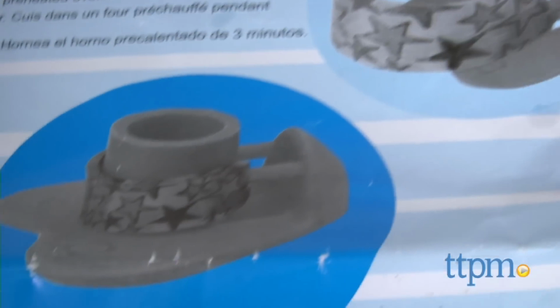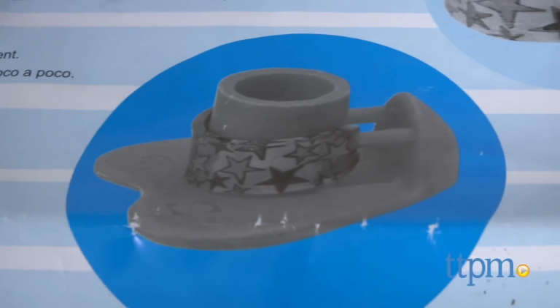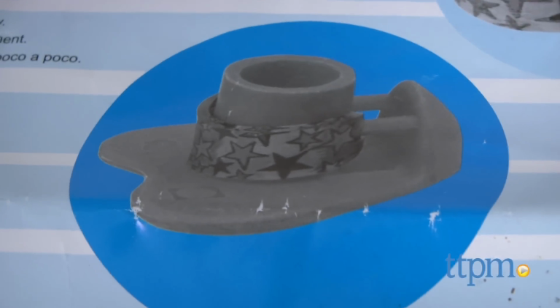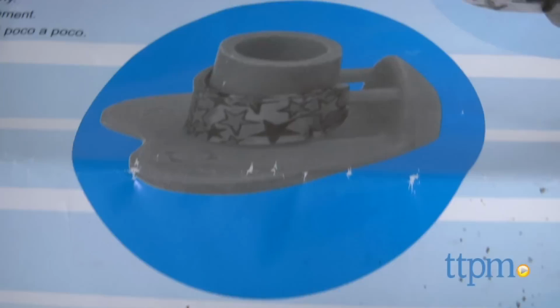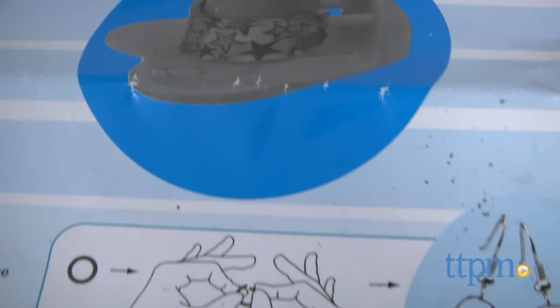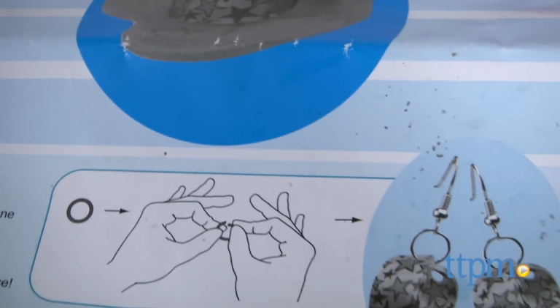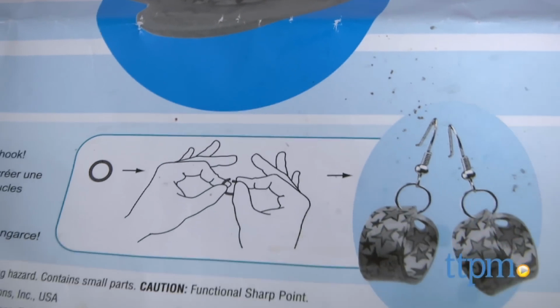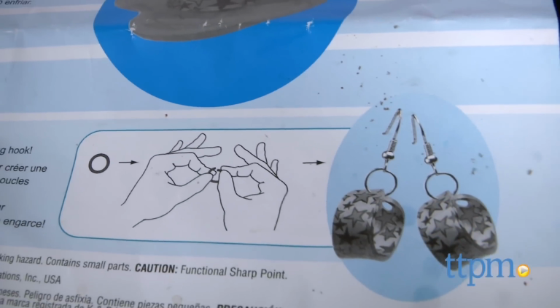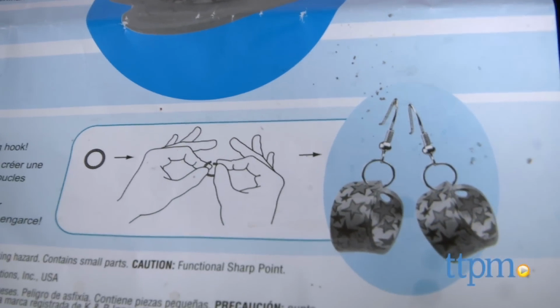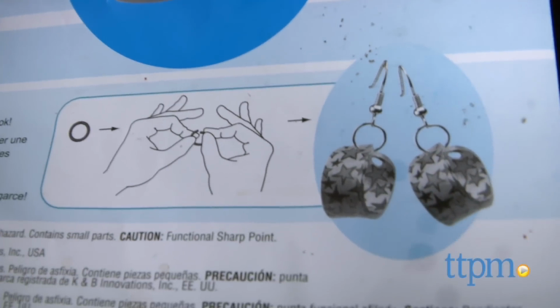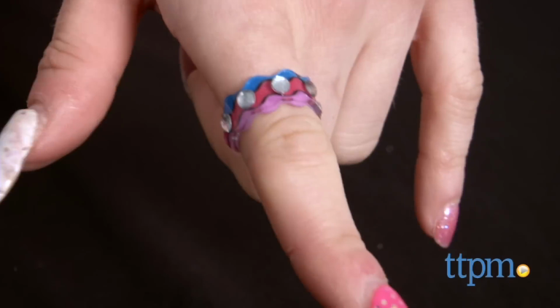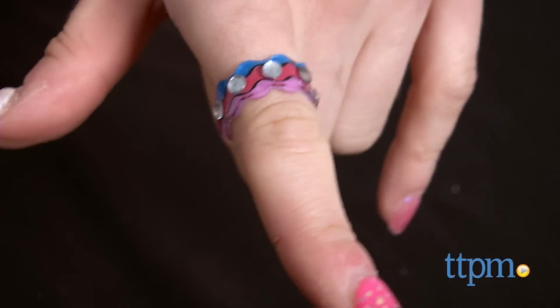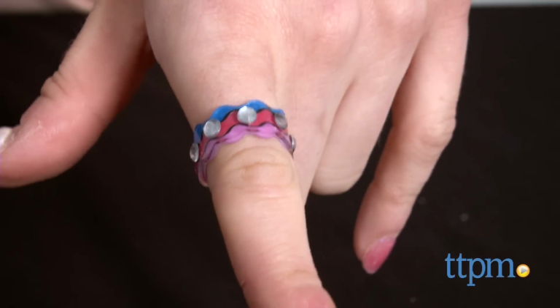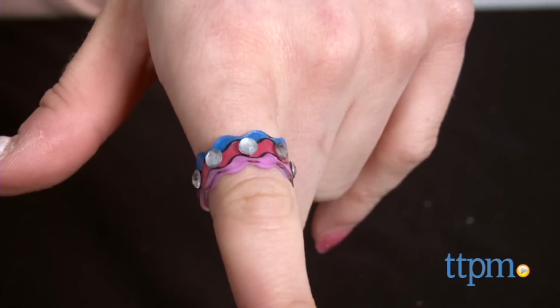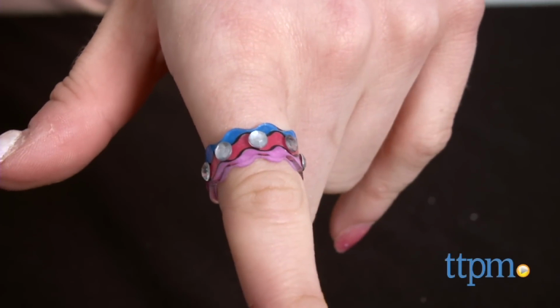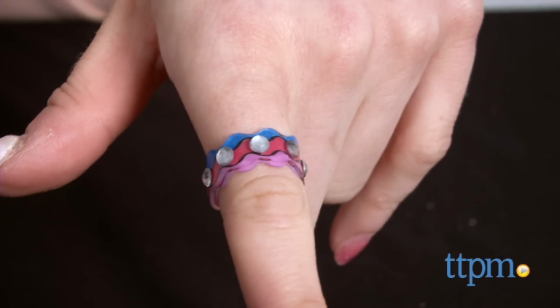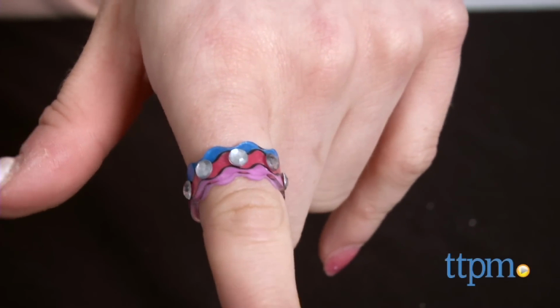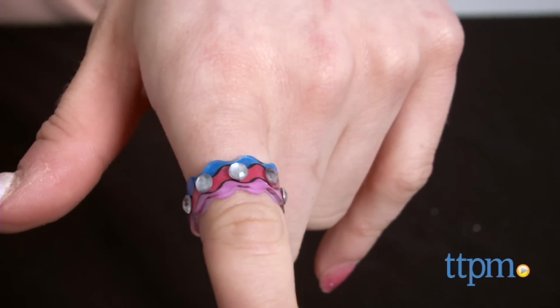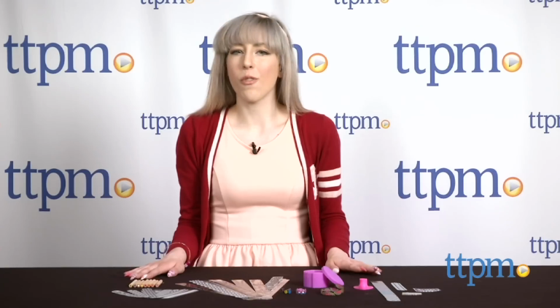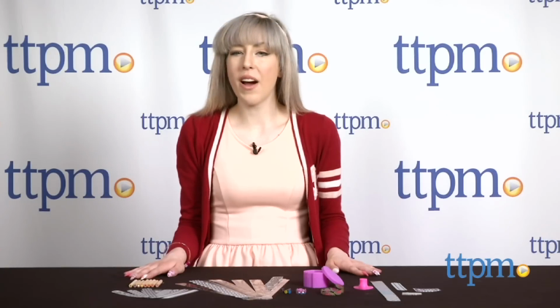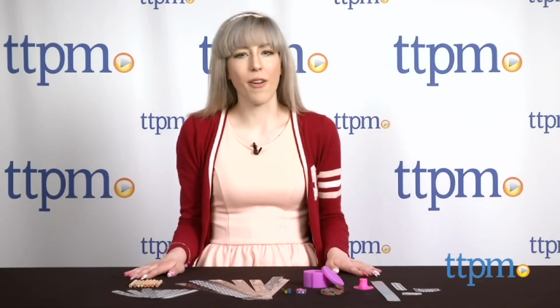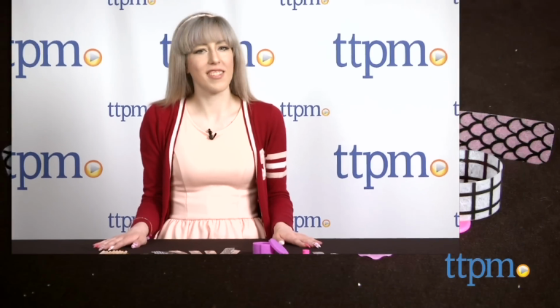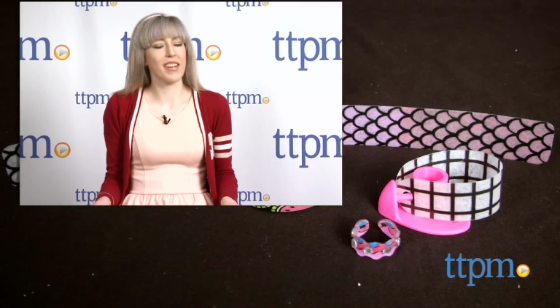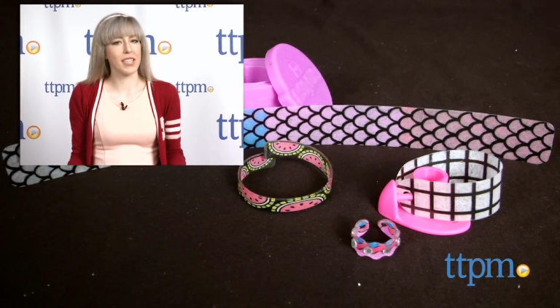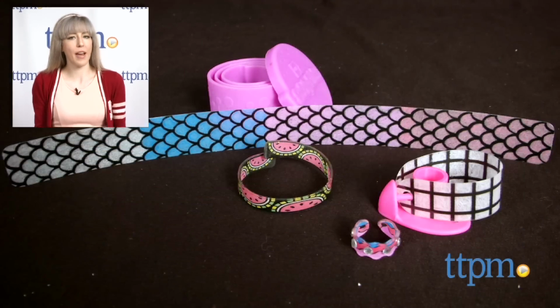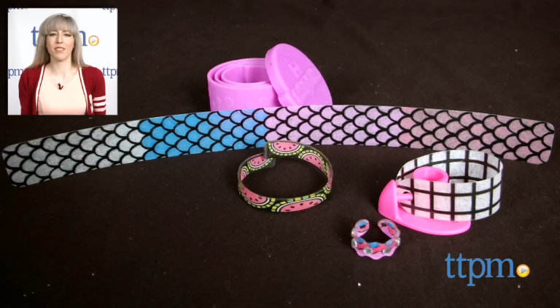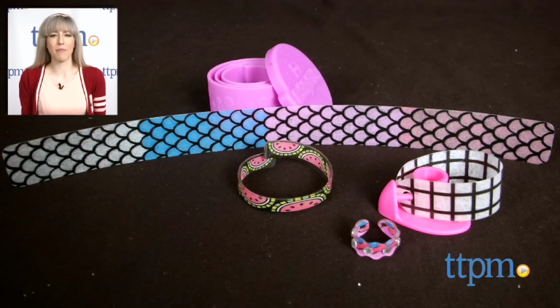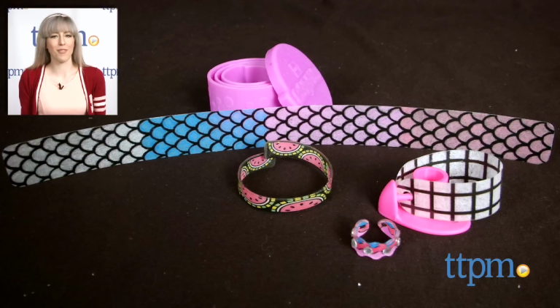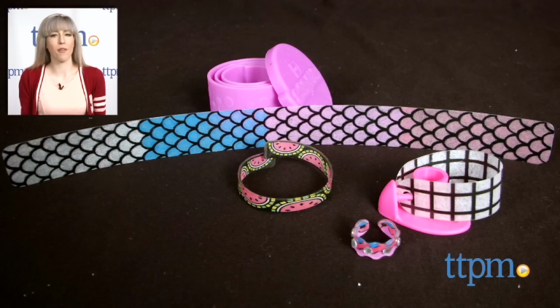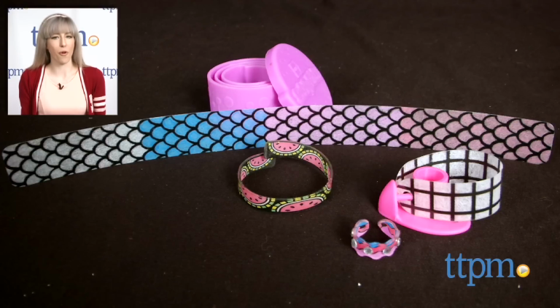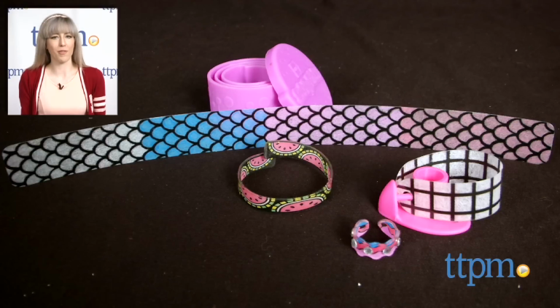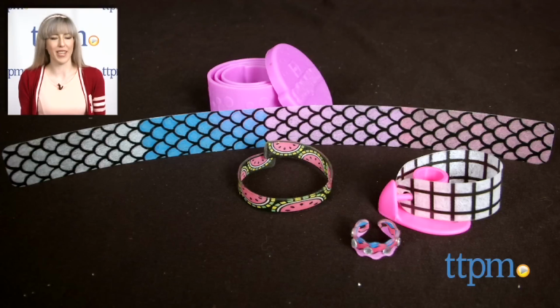And because the designs are pre-printed, this kit makes creating jewelry easy for any kid to do, even if they're not particularly crafty. For where to buy and current prices, find us at TTPM and subscribe to our YouTube channel for more reviews every day.